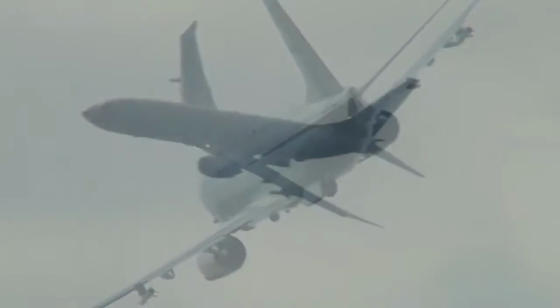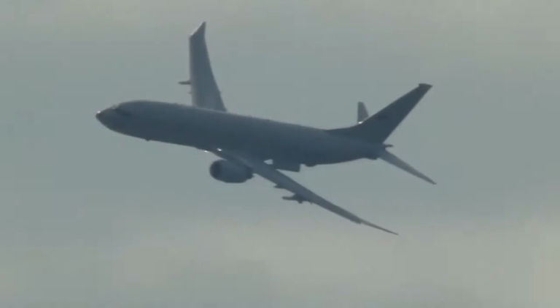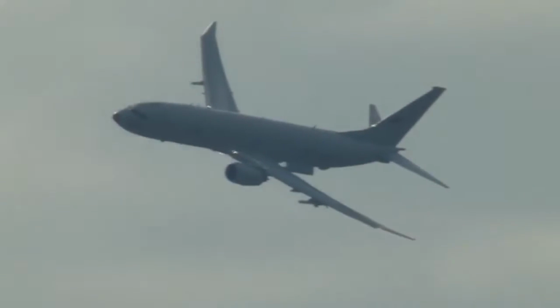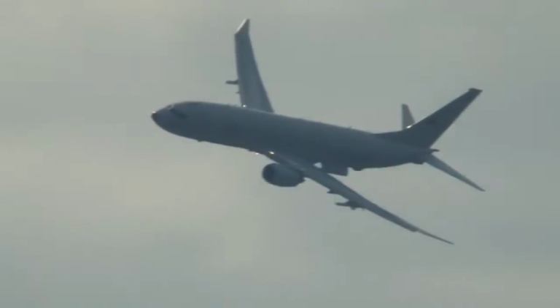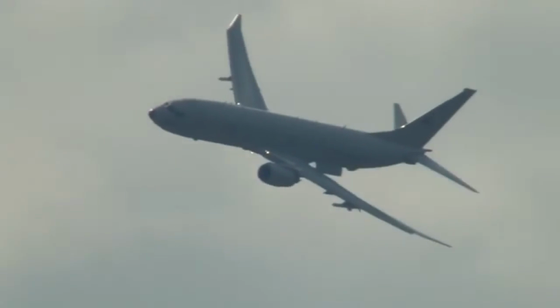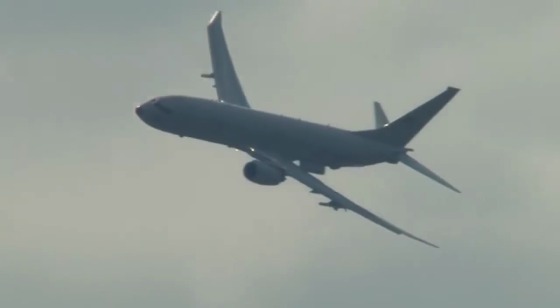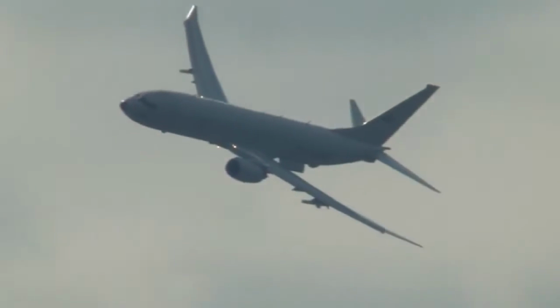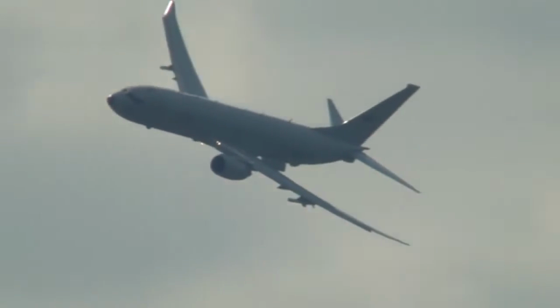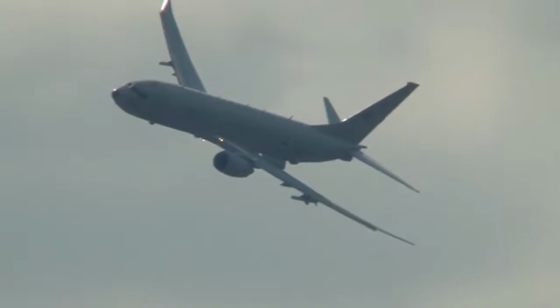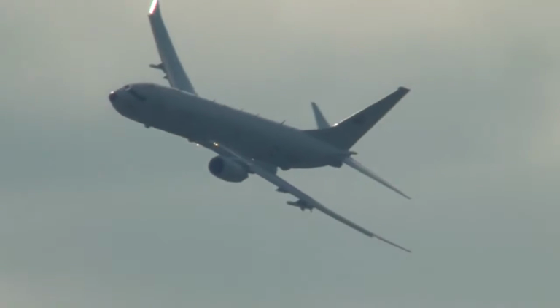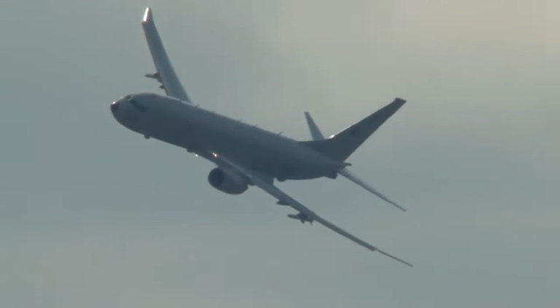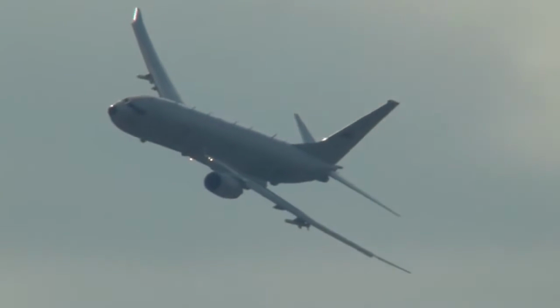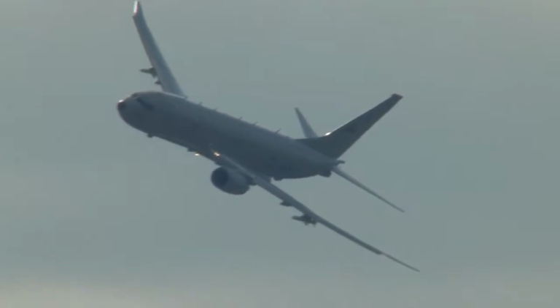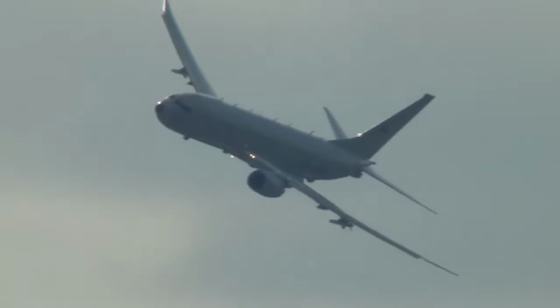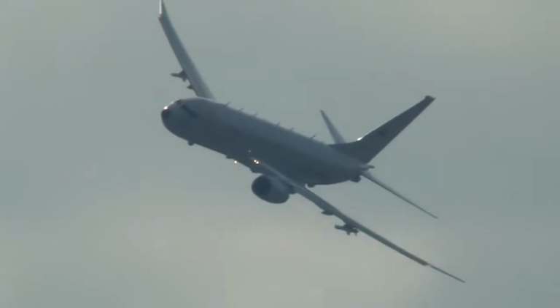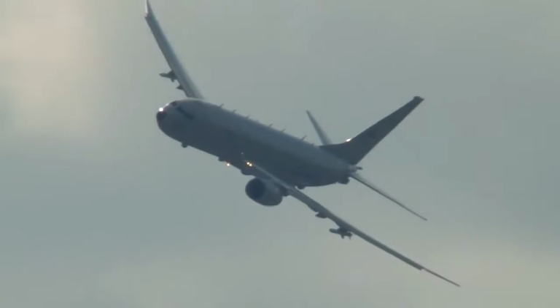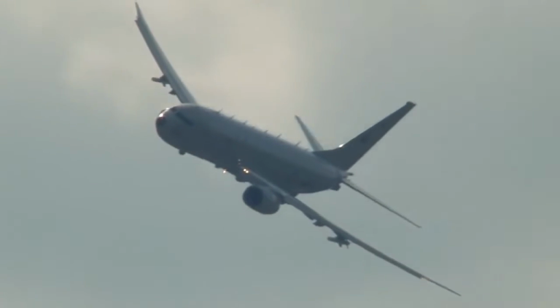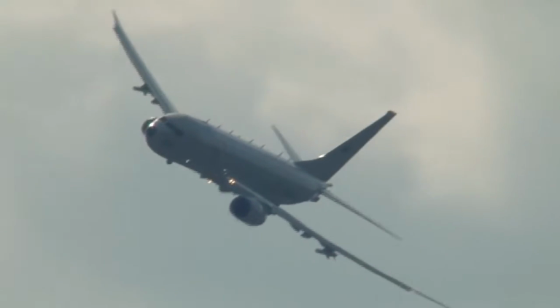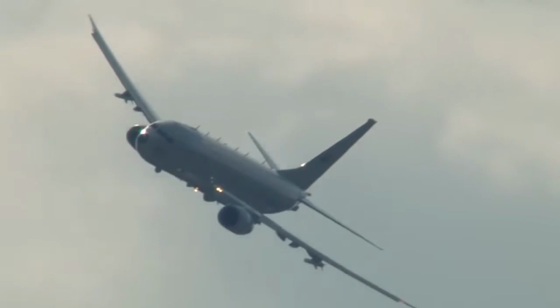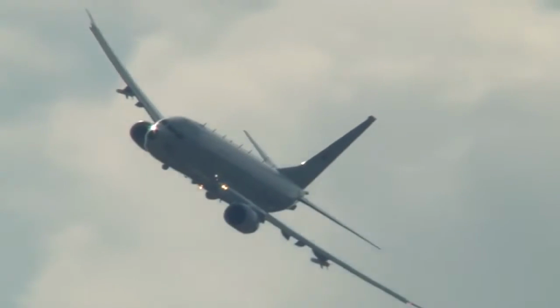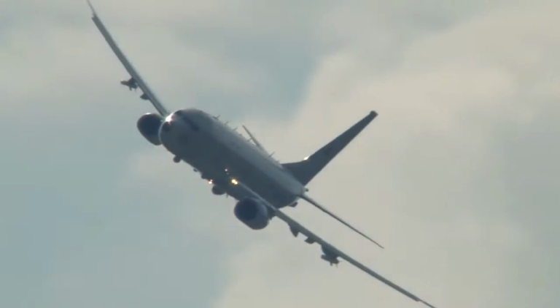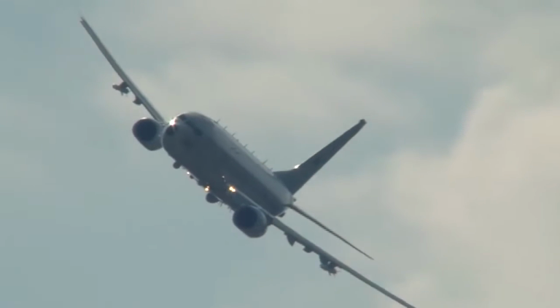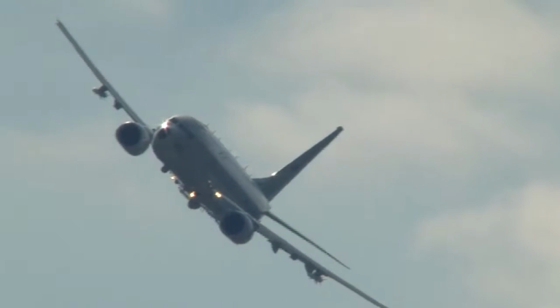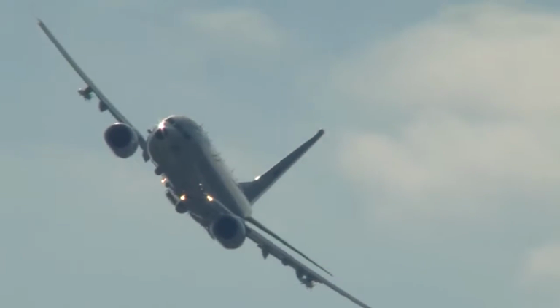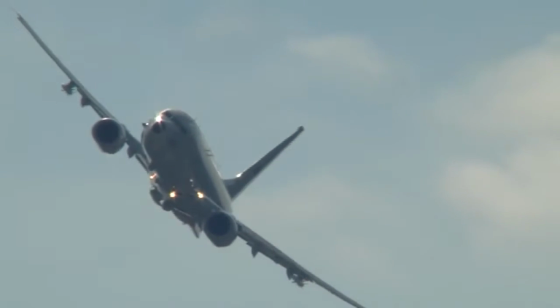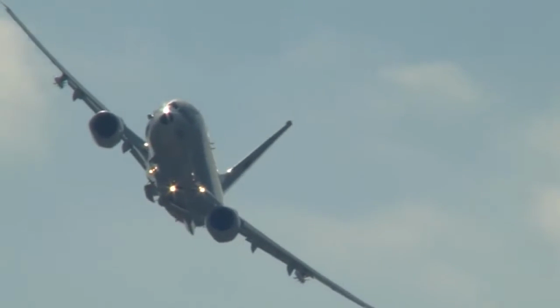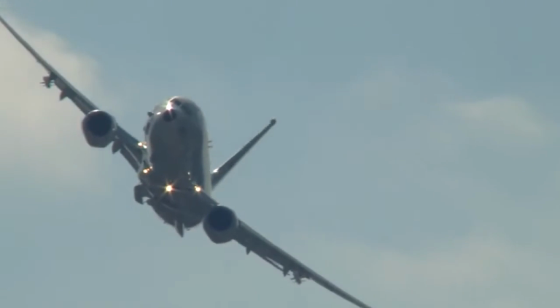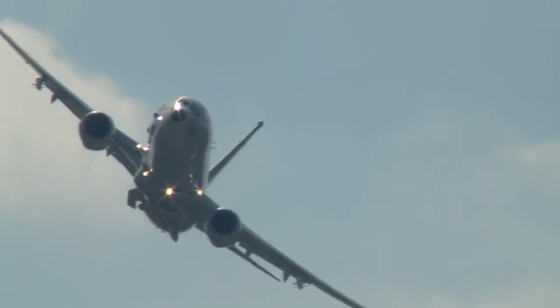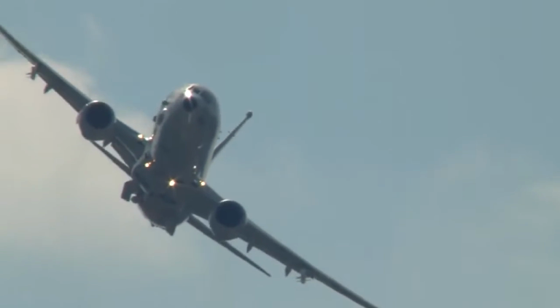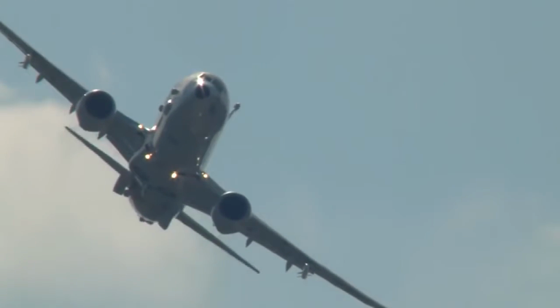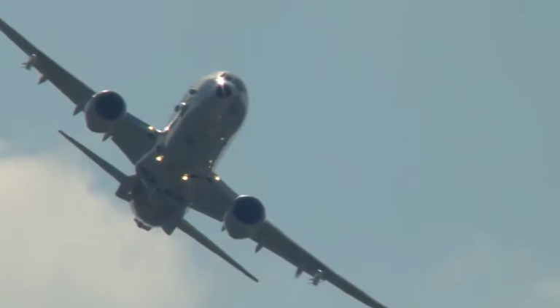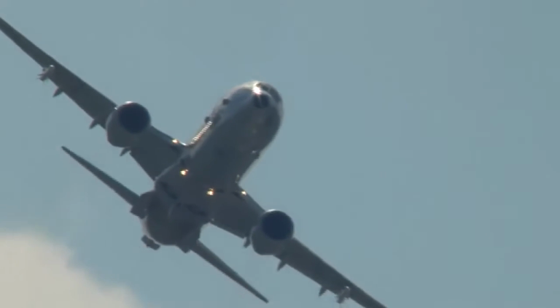As the aircraft passes by again, note the two weapons pylons on each wing. The aircraft is being flown today with two inert harpoon missiles. In operation, it can carry up to four harpoons for anti-shipping and anti-submarine kill capability.